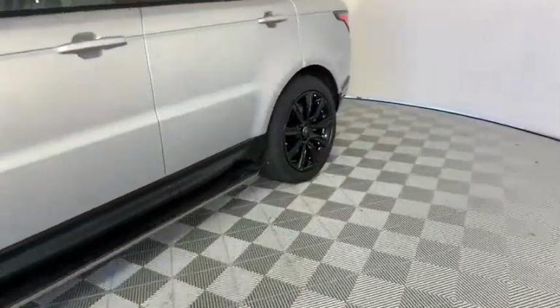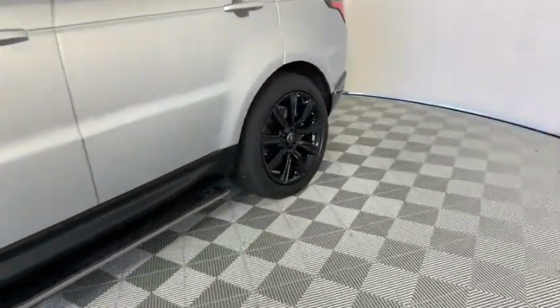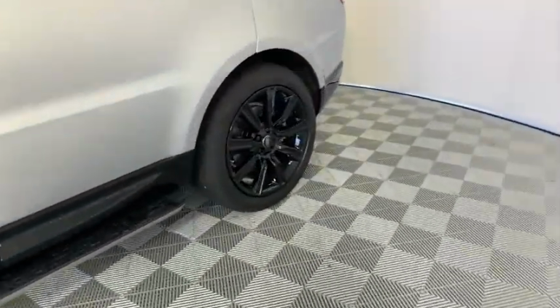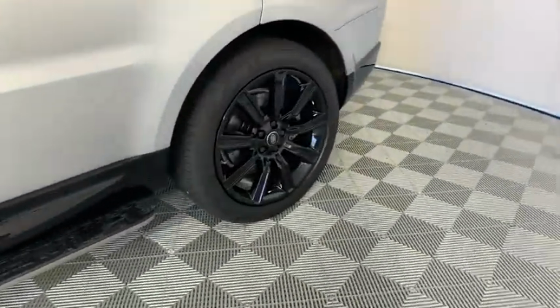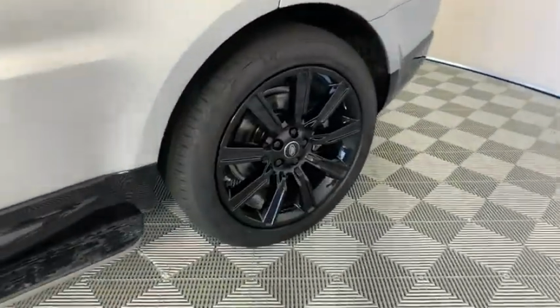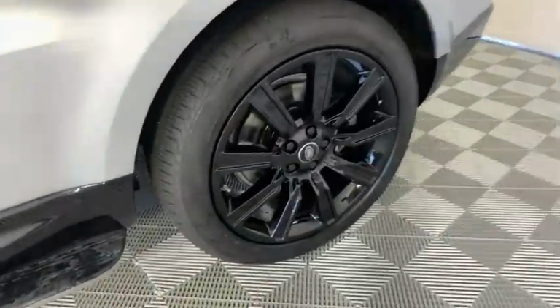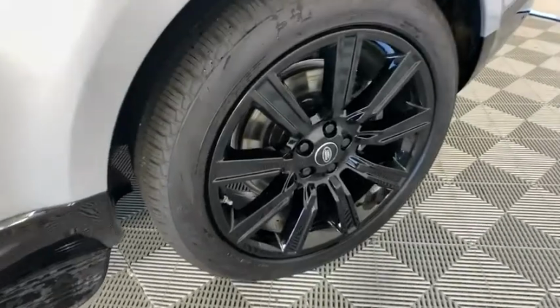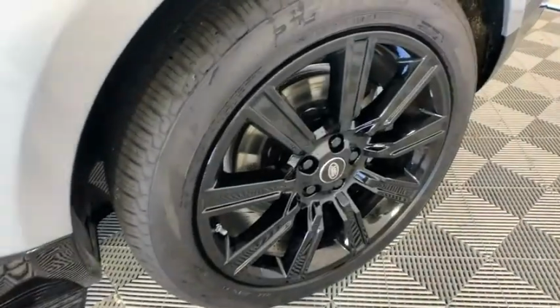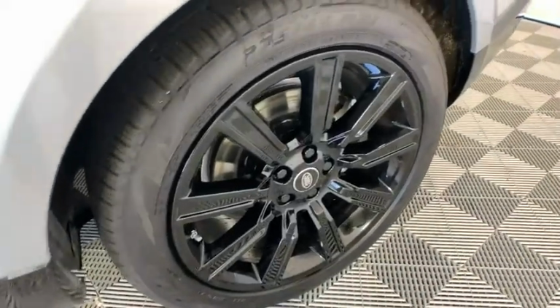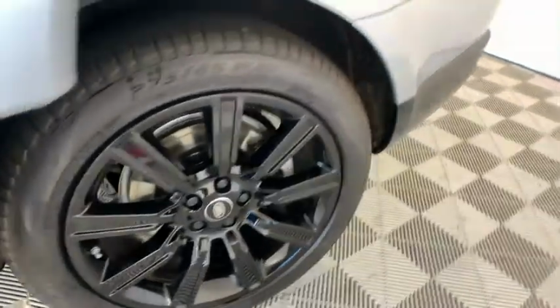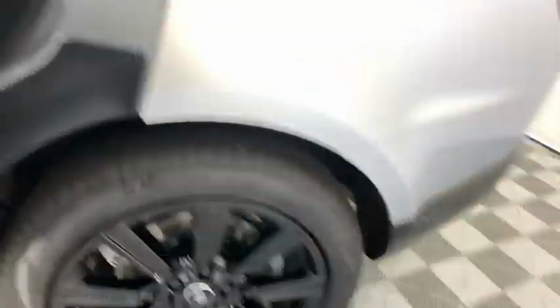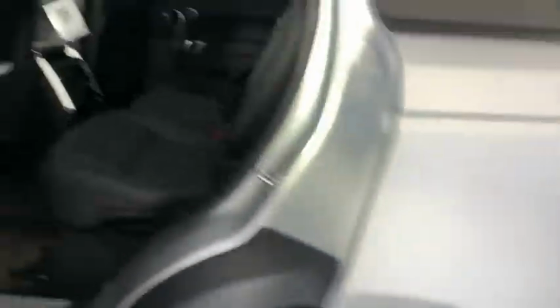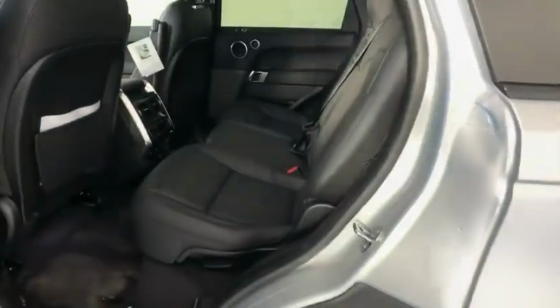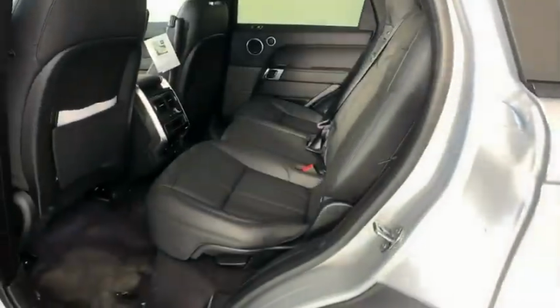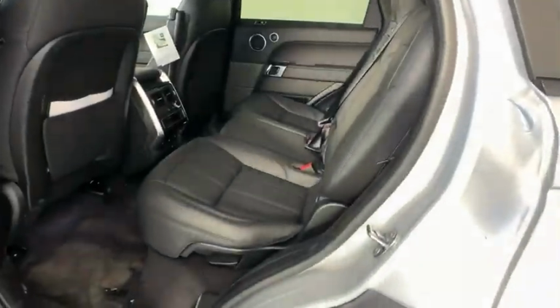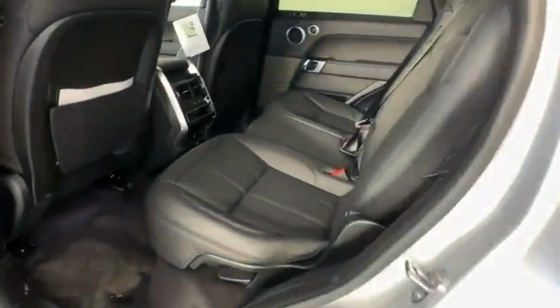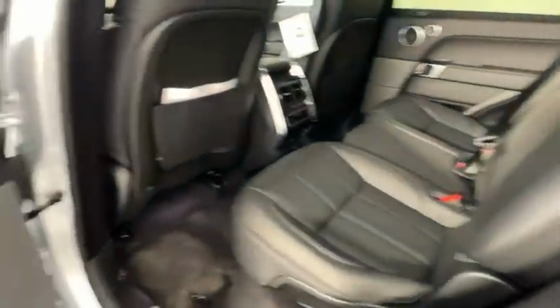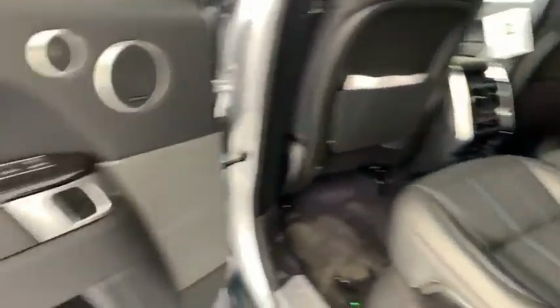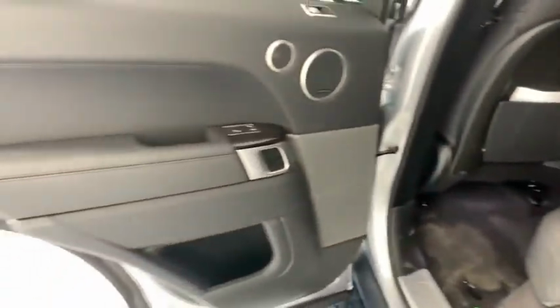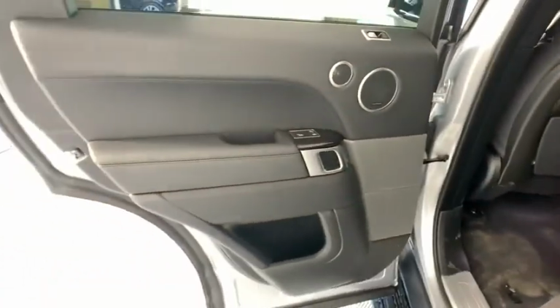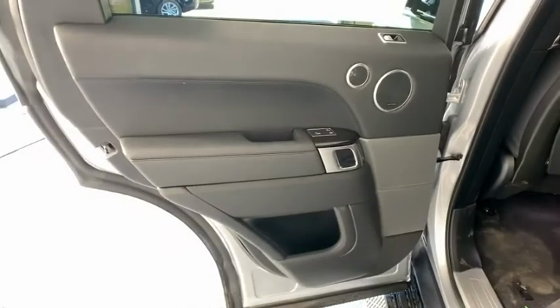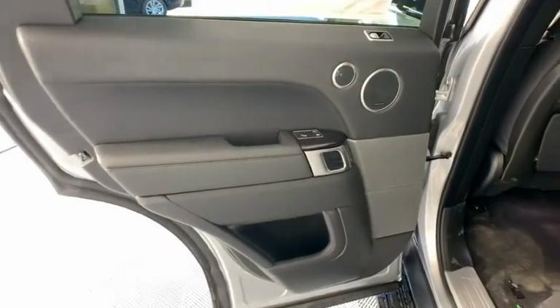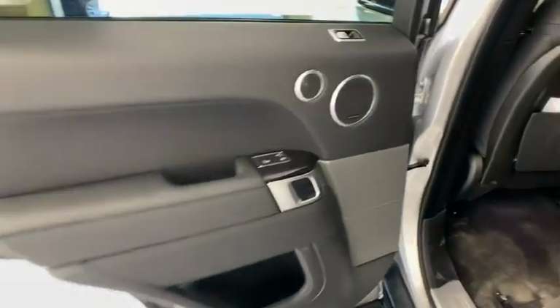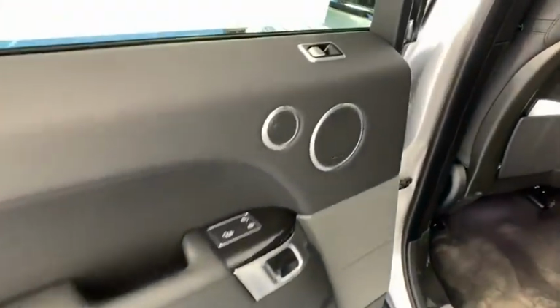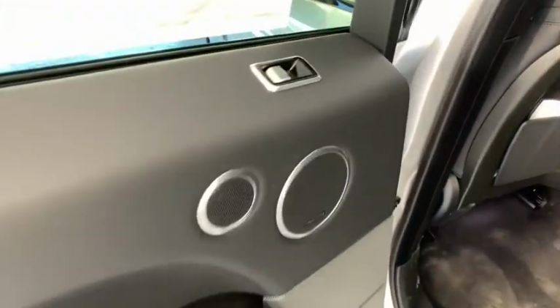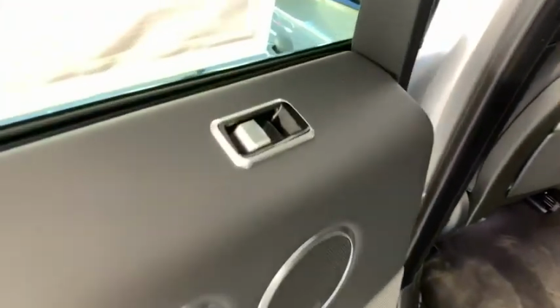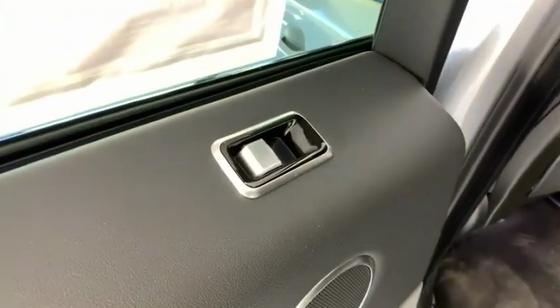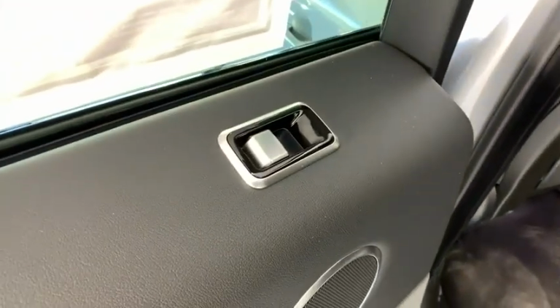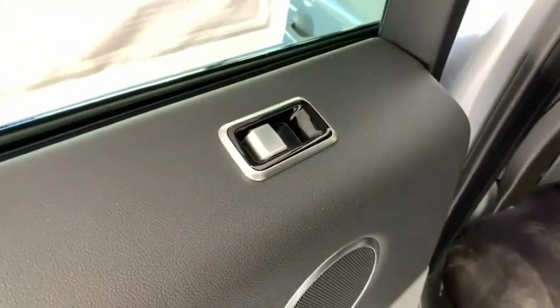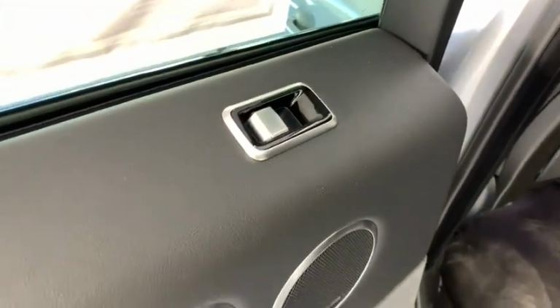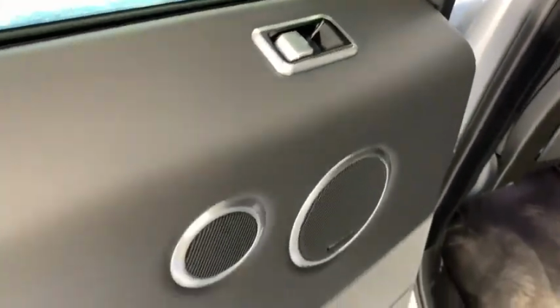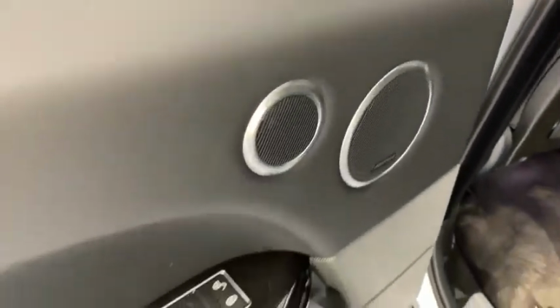Center armrest, heated front seat, compass, power windows, security system, trip computer, fog lights, rear window defroster, electronic stability control, tachometer, brake assist.